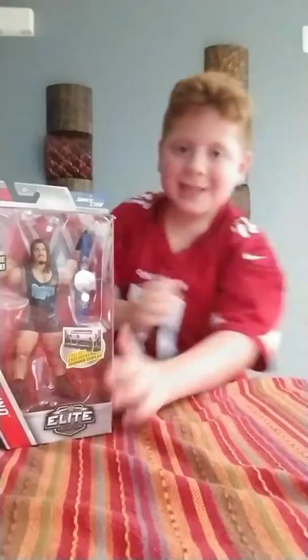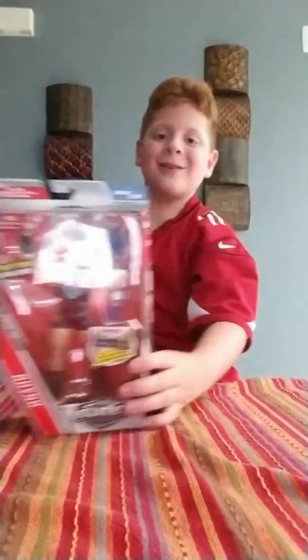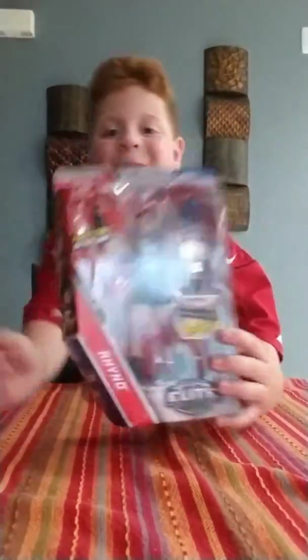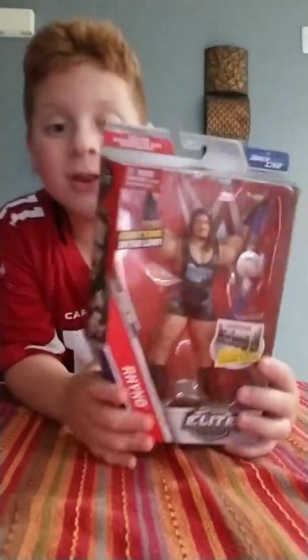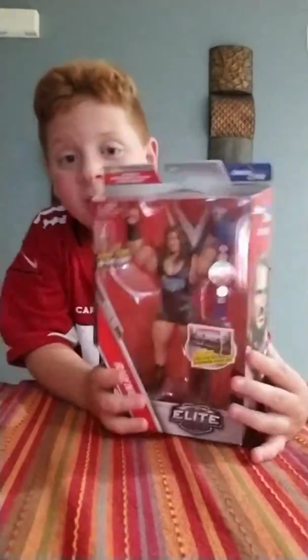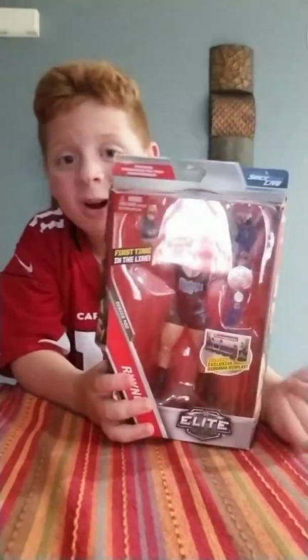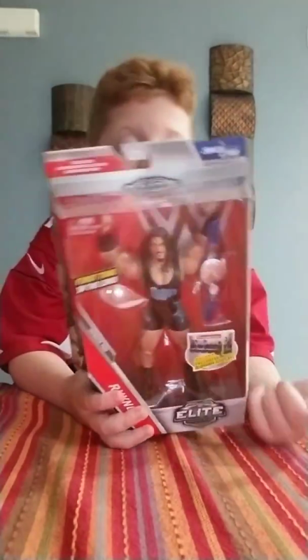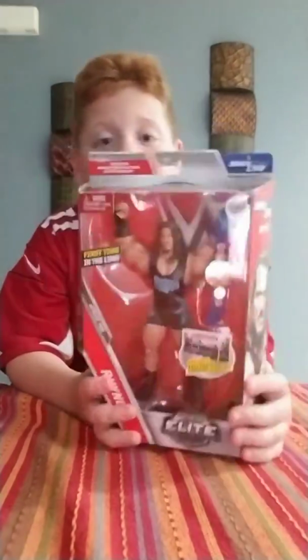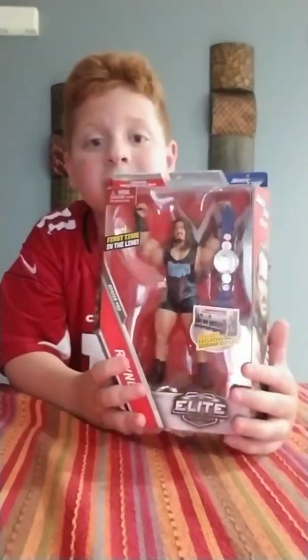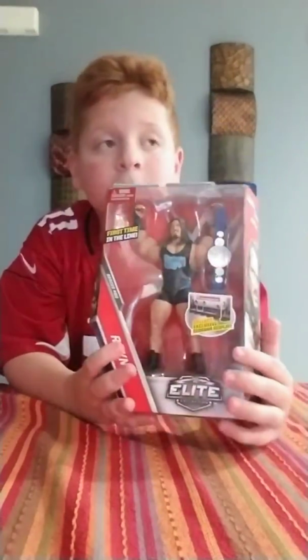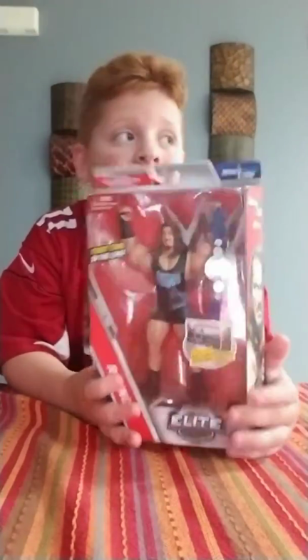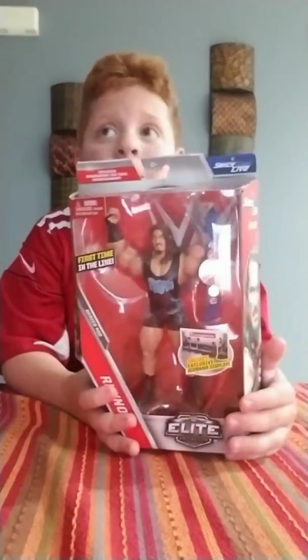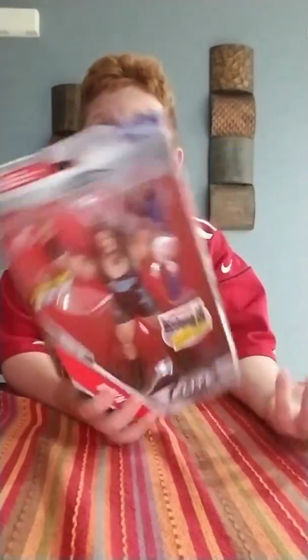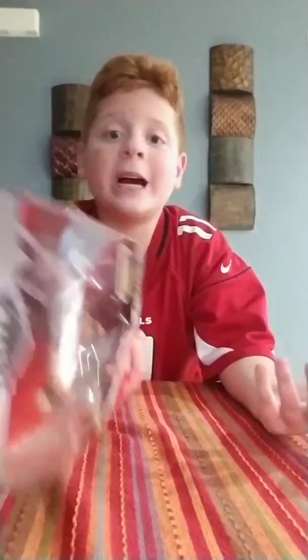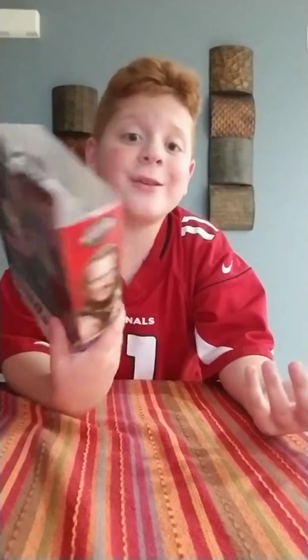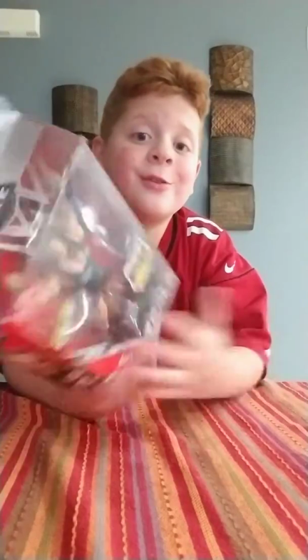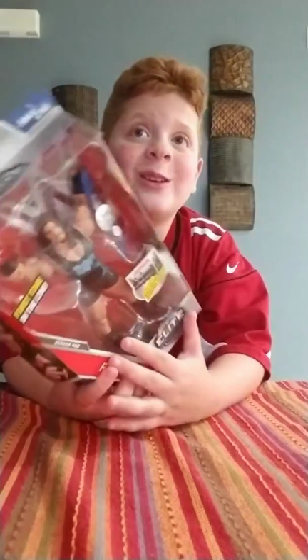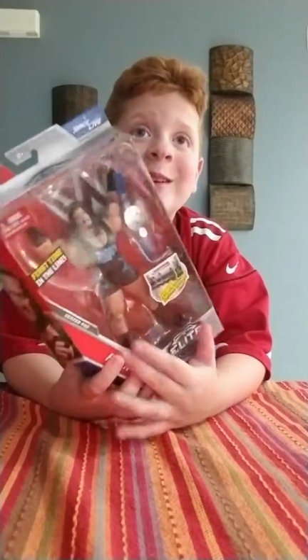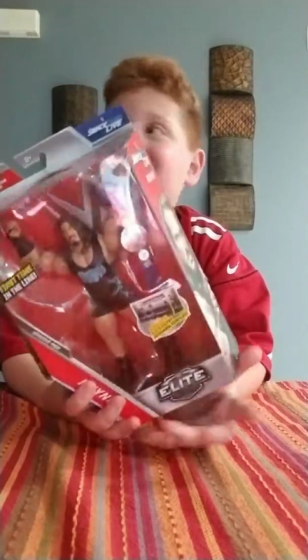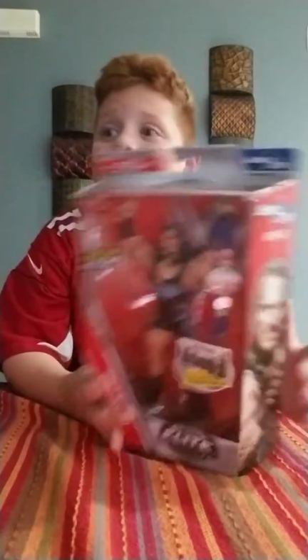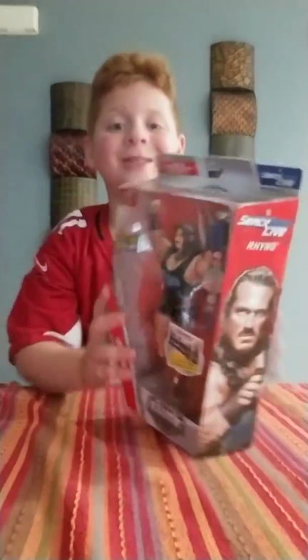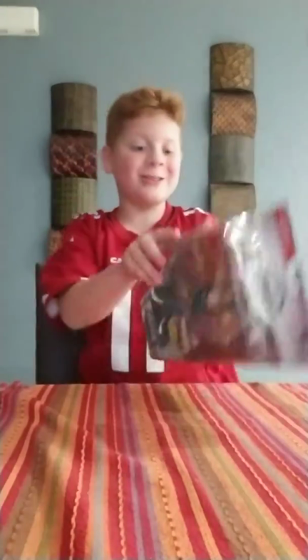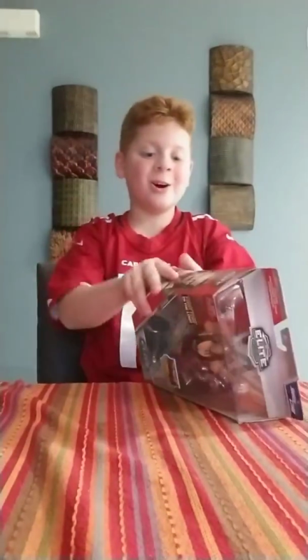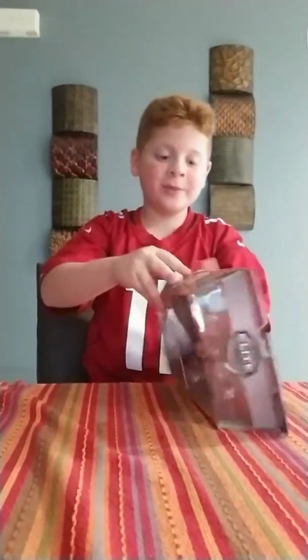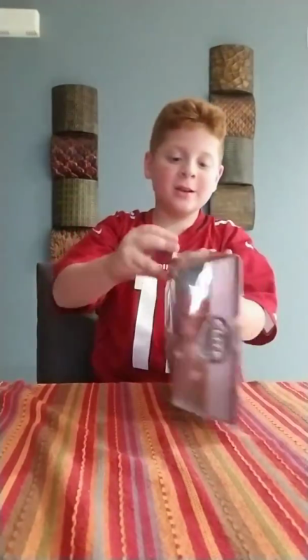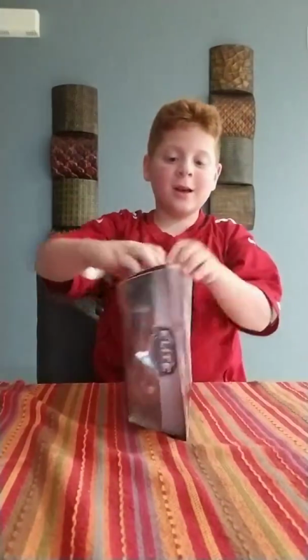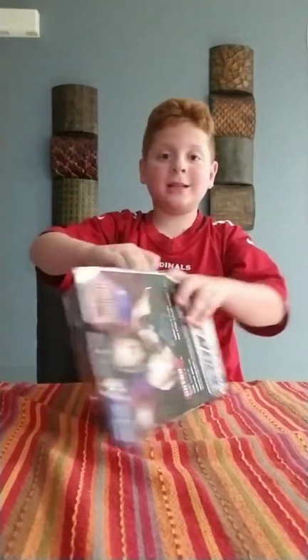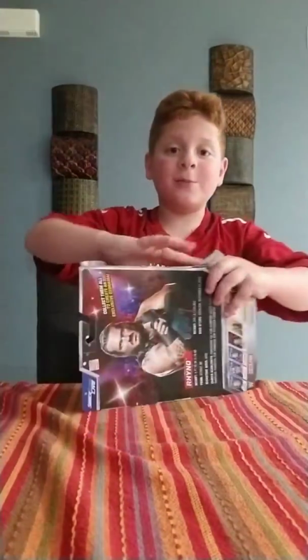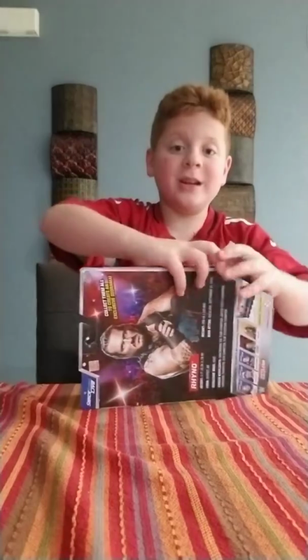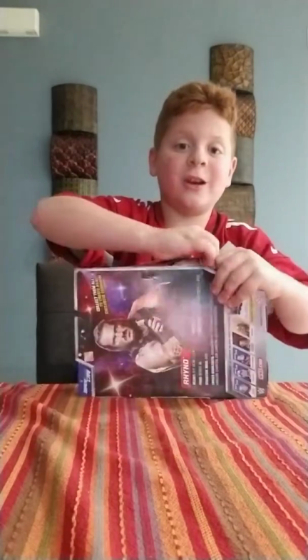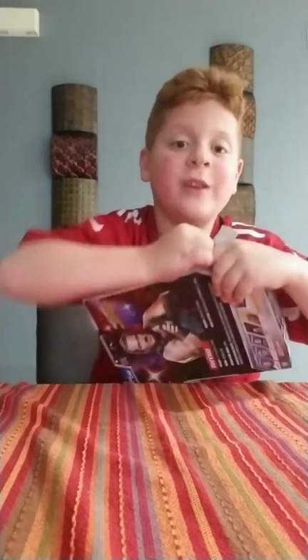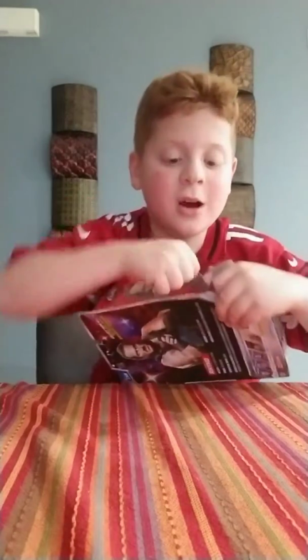Guys, we're going to be reviewing Rhino. I know I just reviewed Shane McMahon, but I got another figure a couple hours later, so let's open this Rhino figure up.